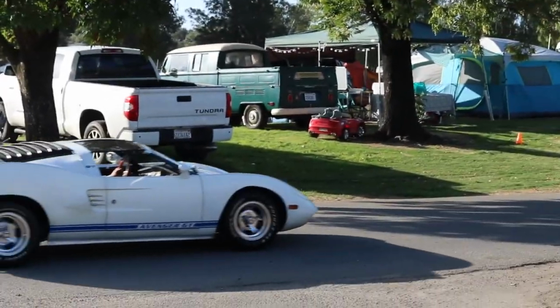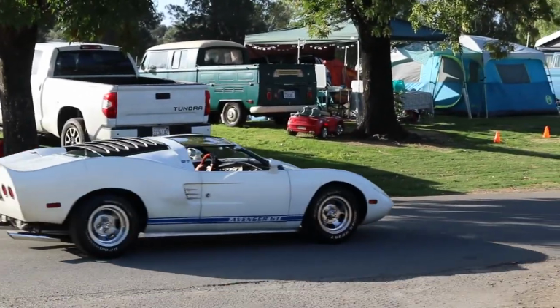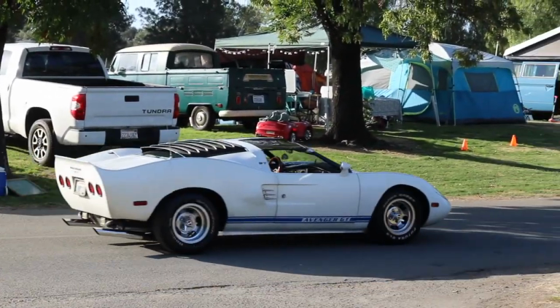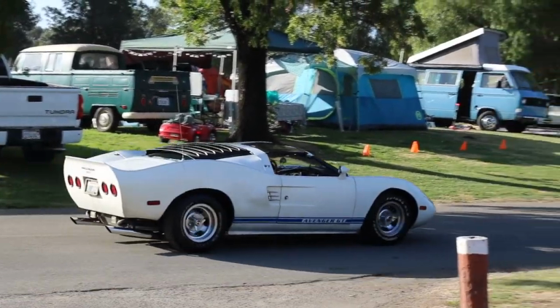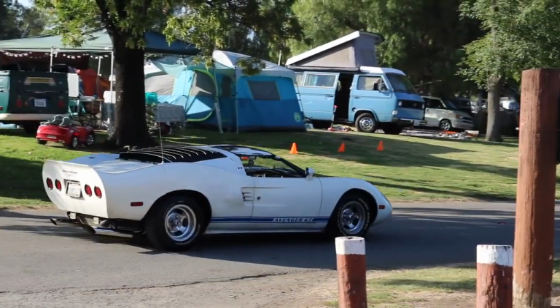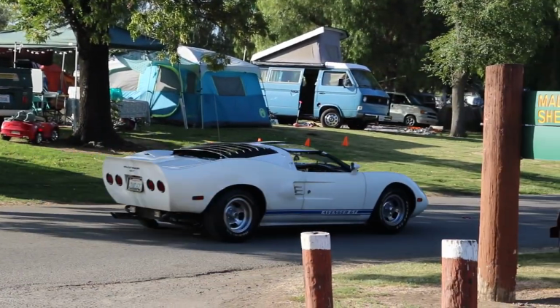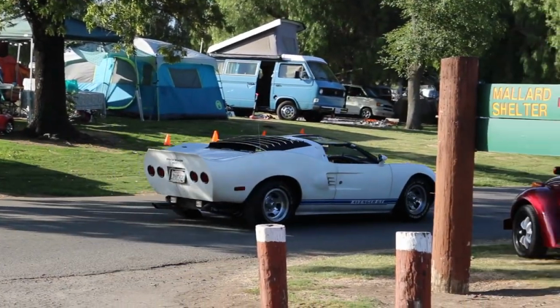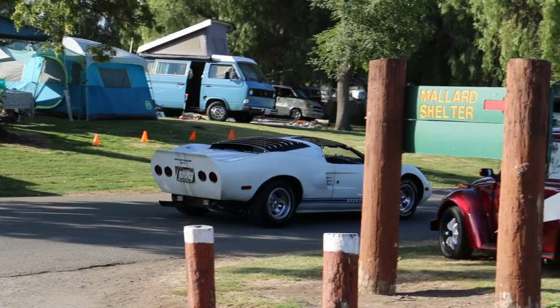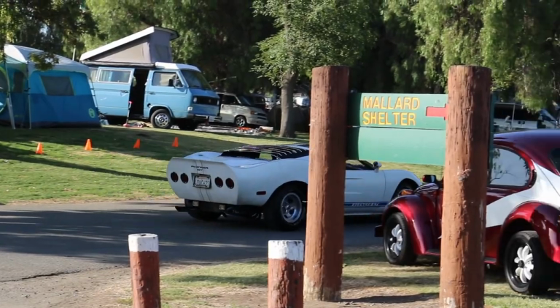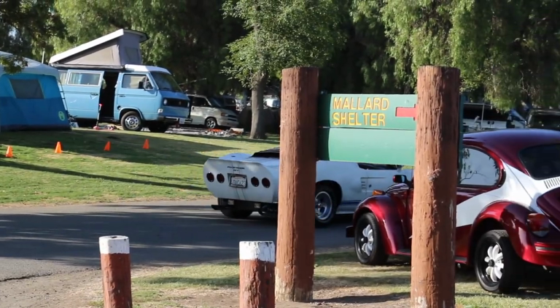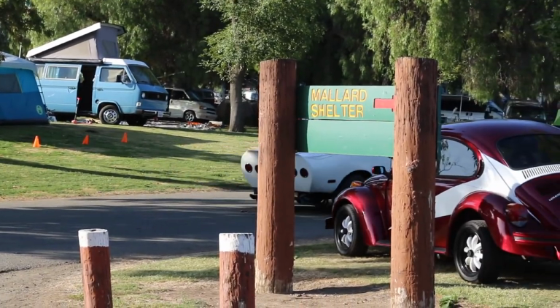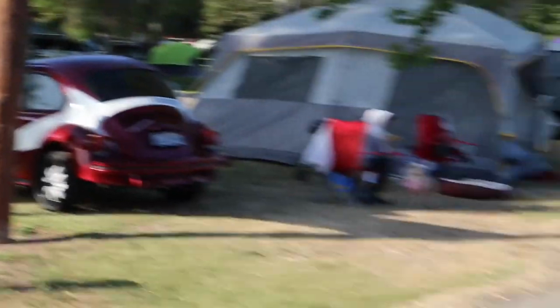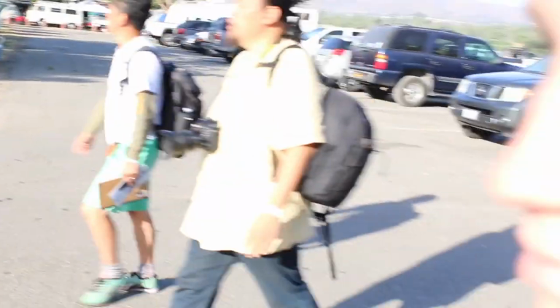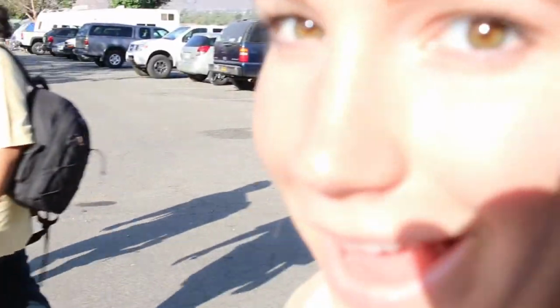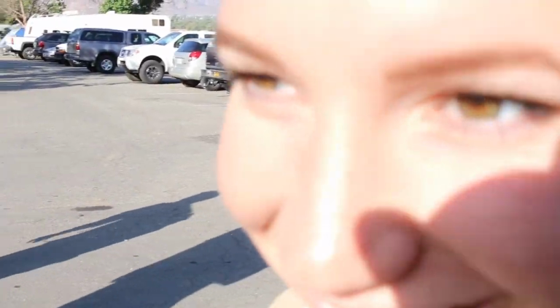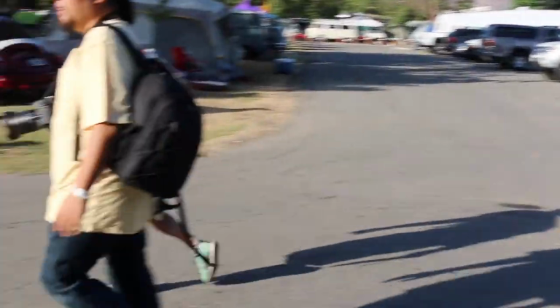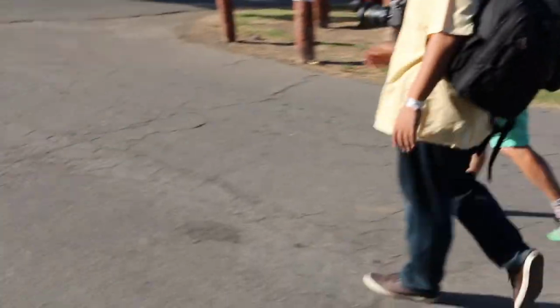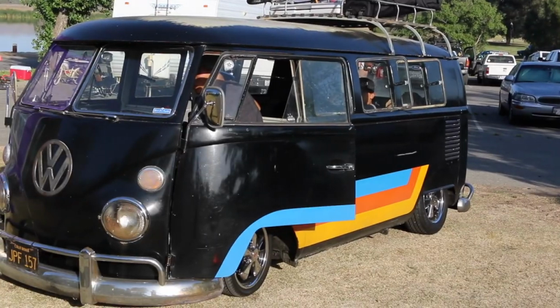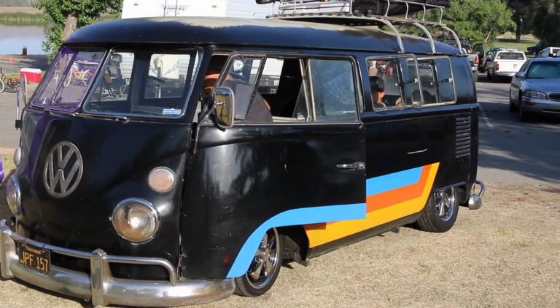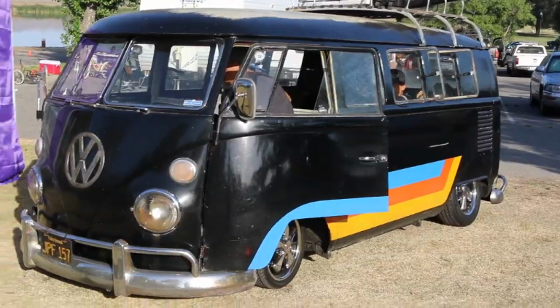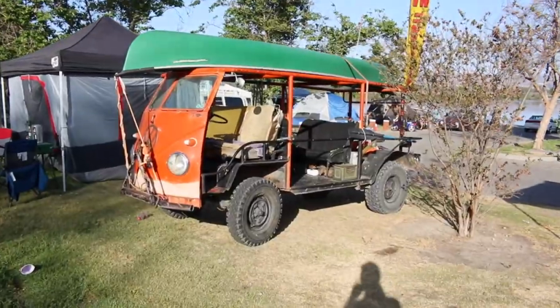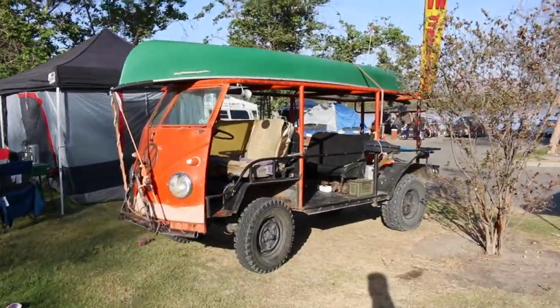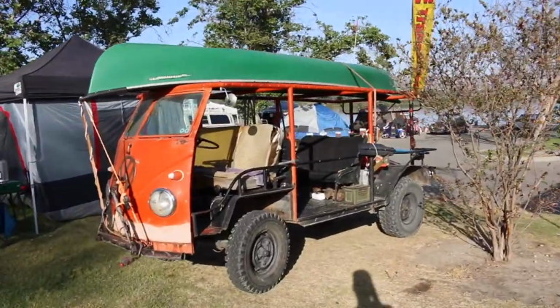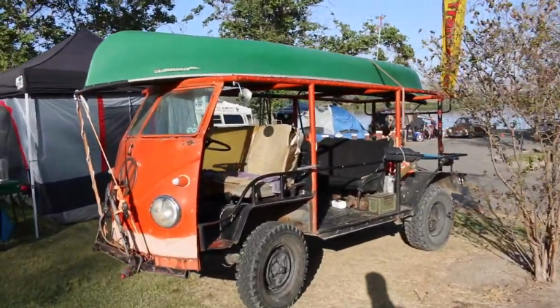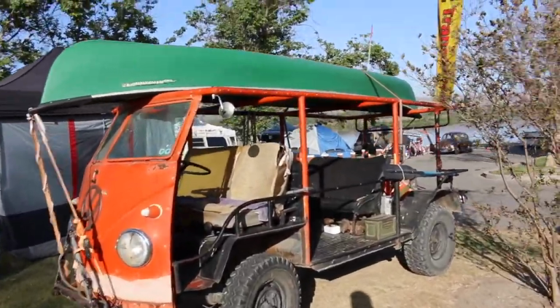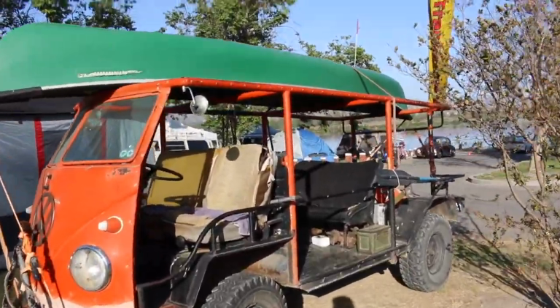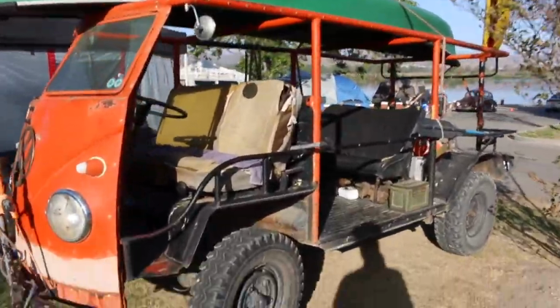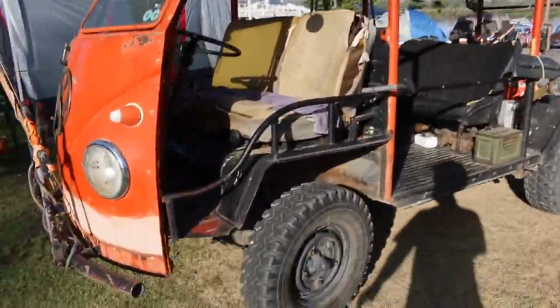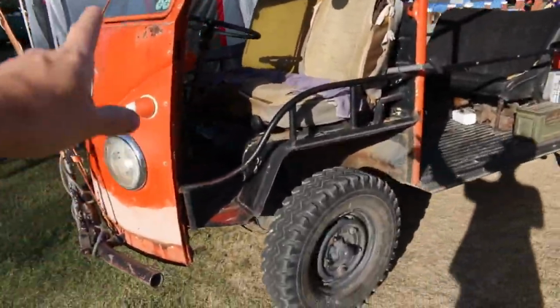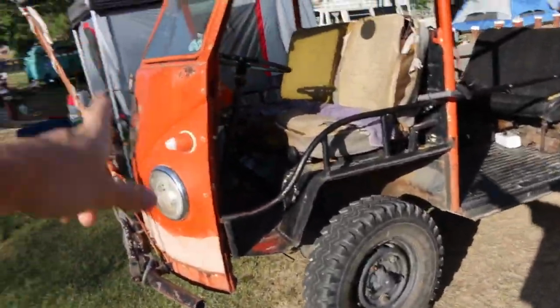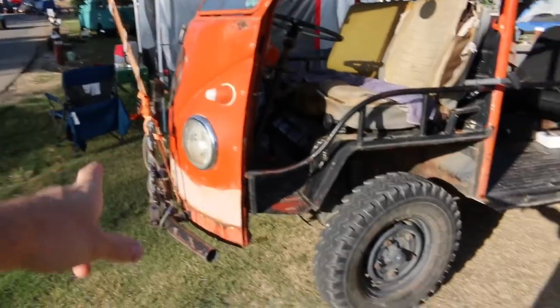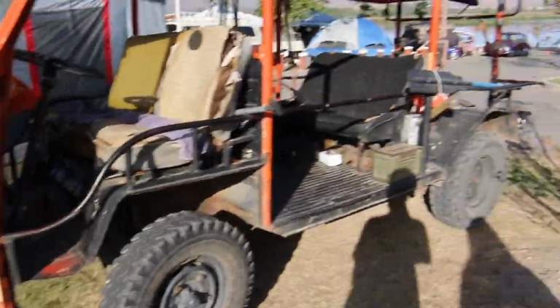There's a Volkswagen kit car - it's supposed to look like a Ford GT40 or whatever they're called. Decals on this split - oh my gosh. Someone totally hacked up this split. I wonder if it was covered in rust or something. I'm glad they turned it into like a Baja bus type of thing.